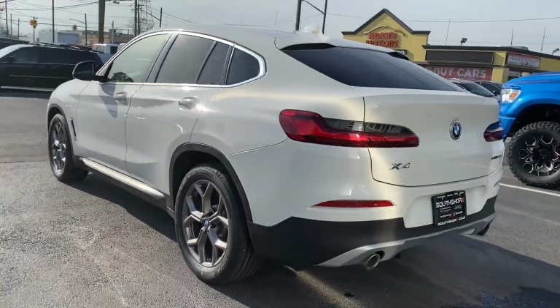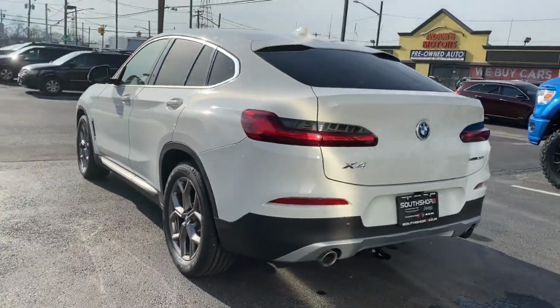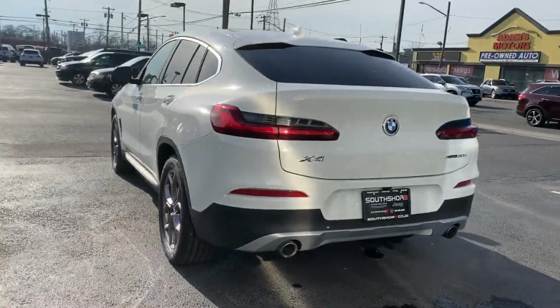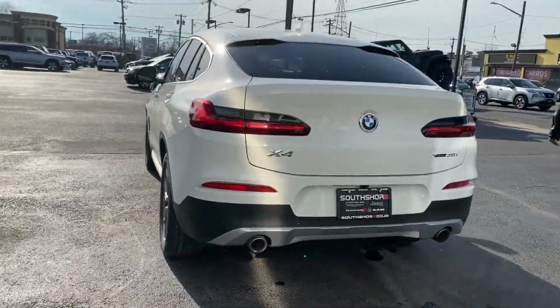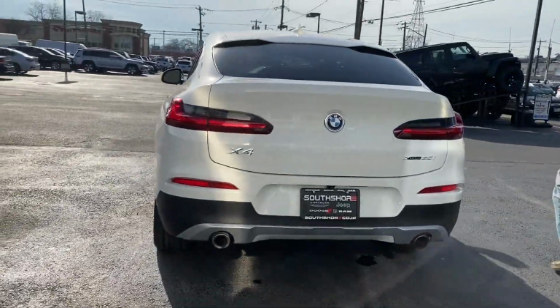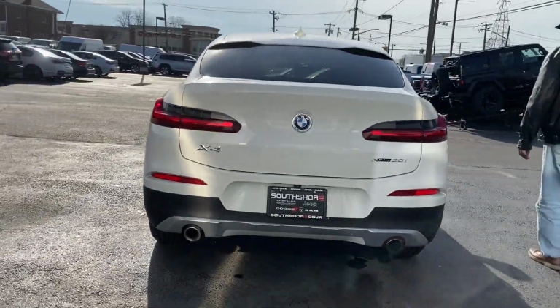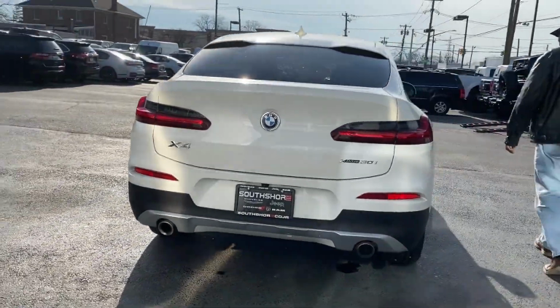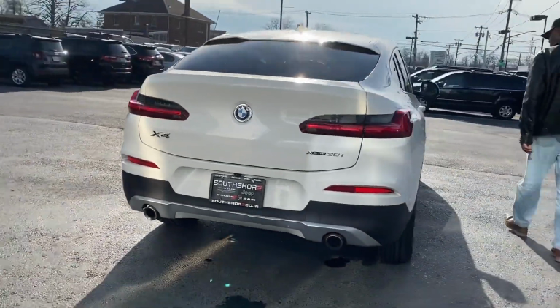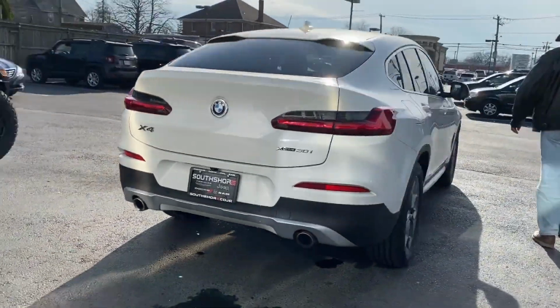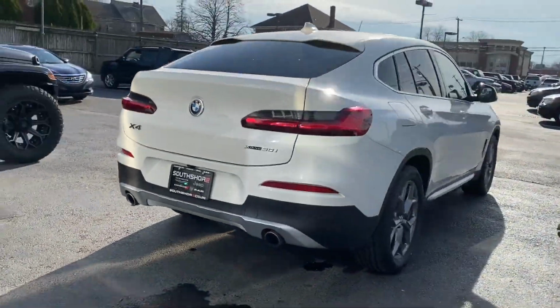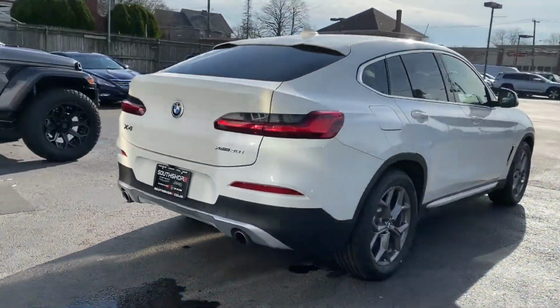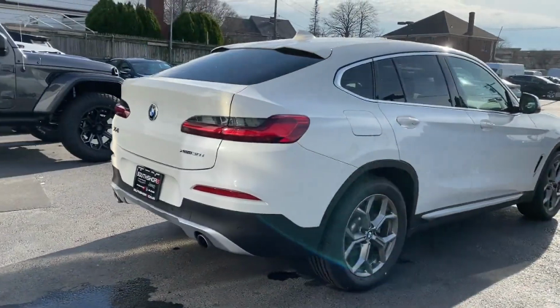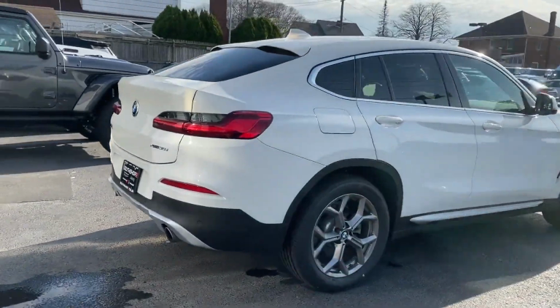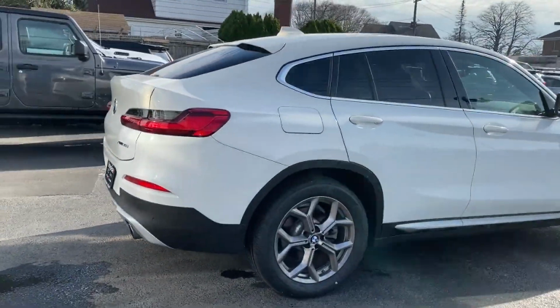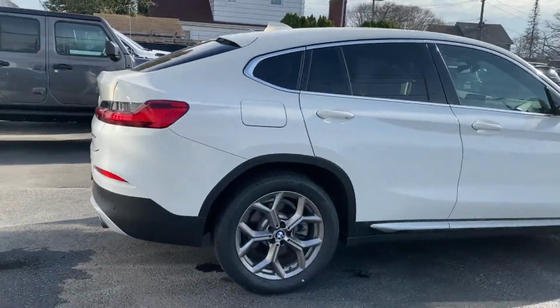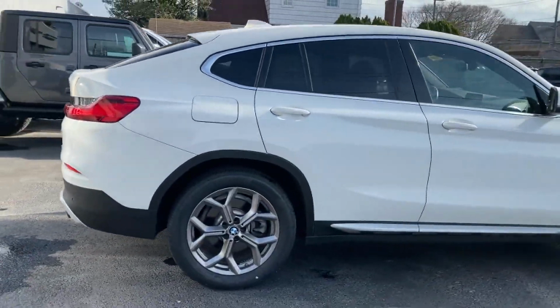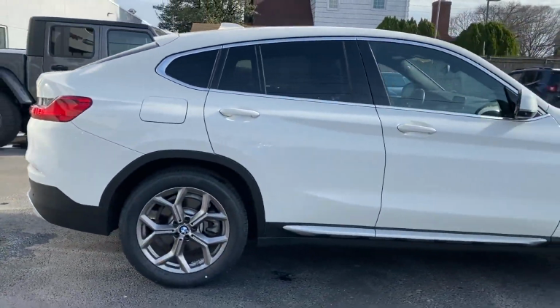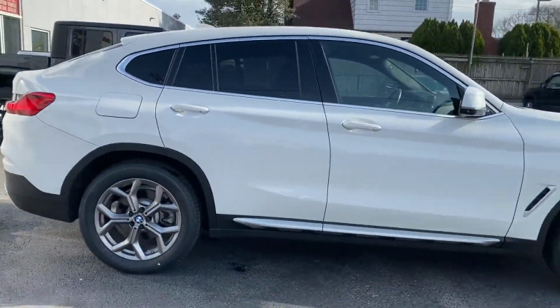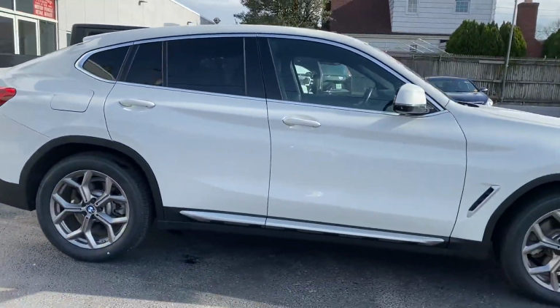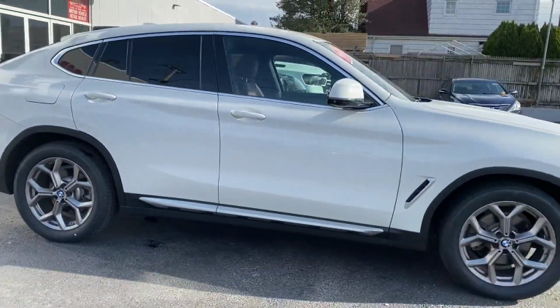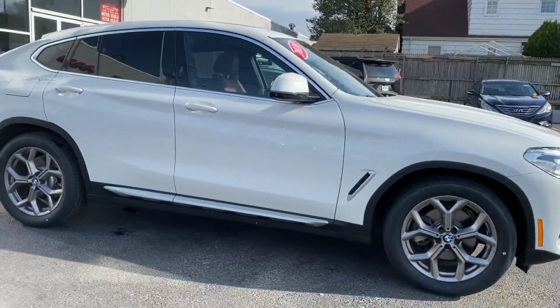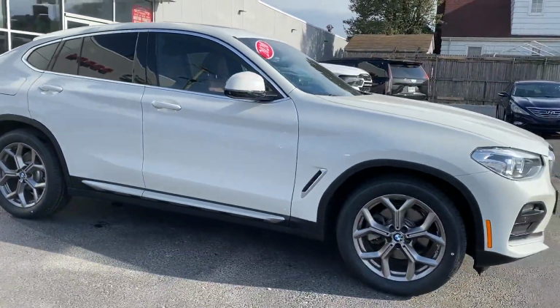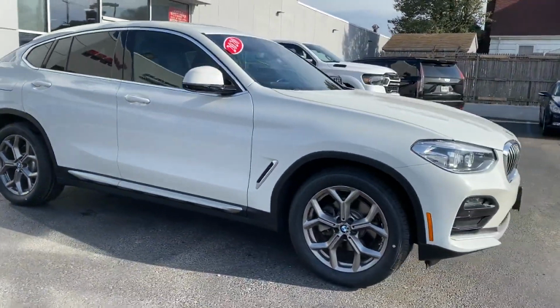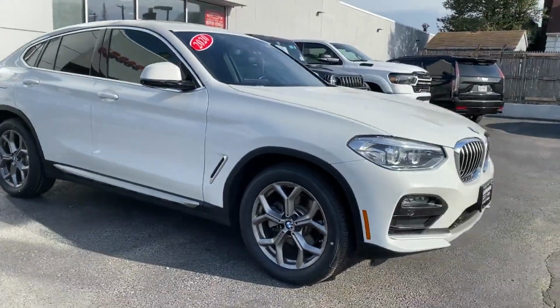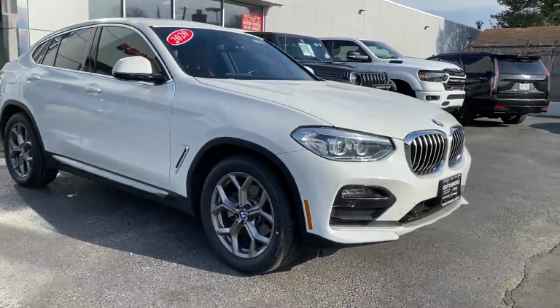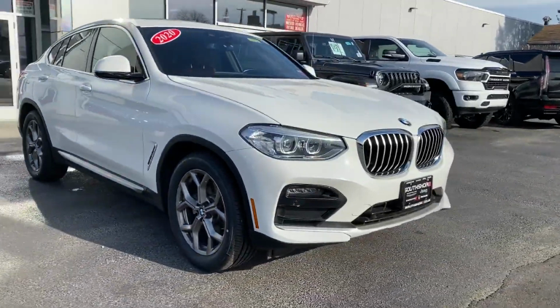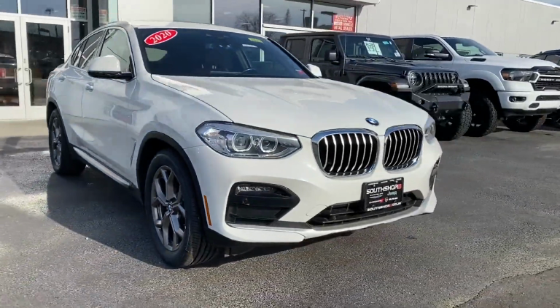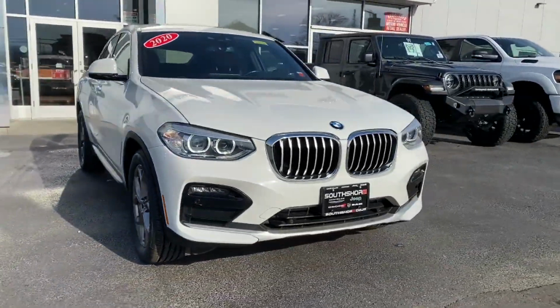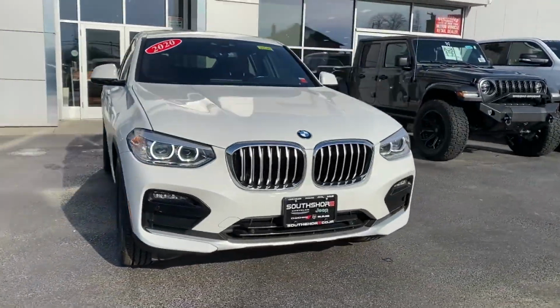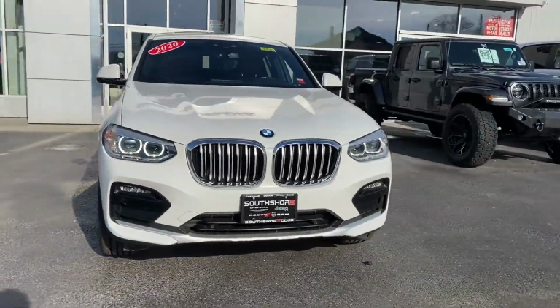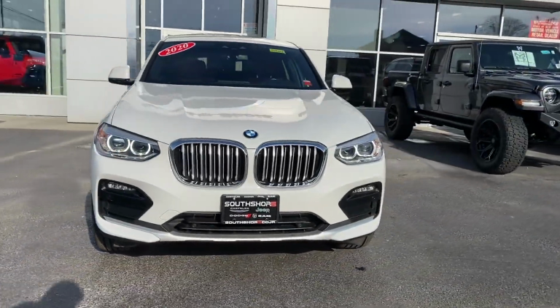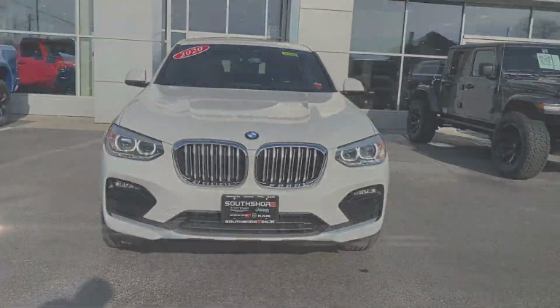It features an excellent mix of comfort and handling along with side view mirrors with turn signals, navigation, turbocharged engine, multi-zone air conditioning, all-wheel drive, and parking aid sensor.